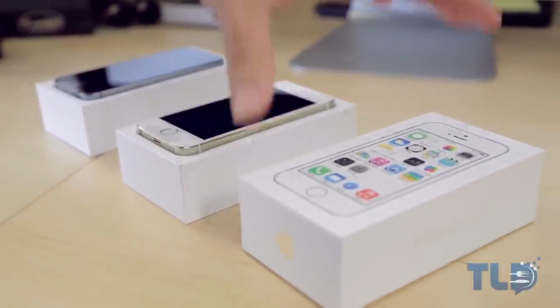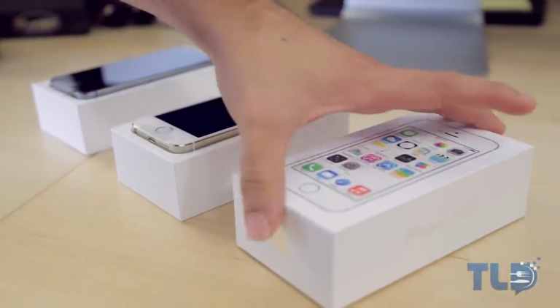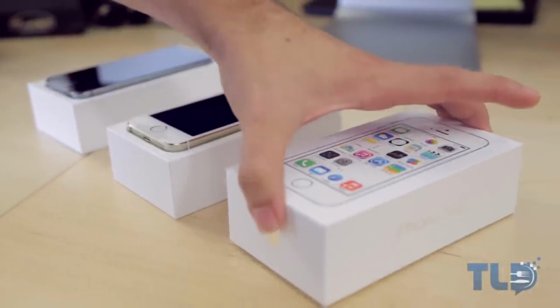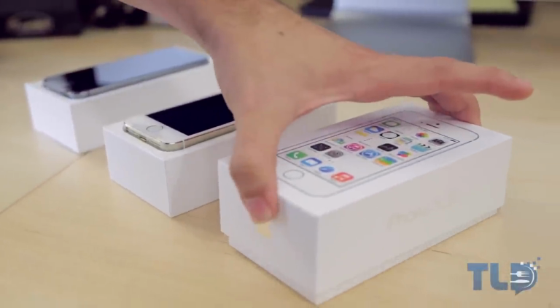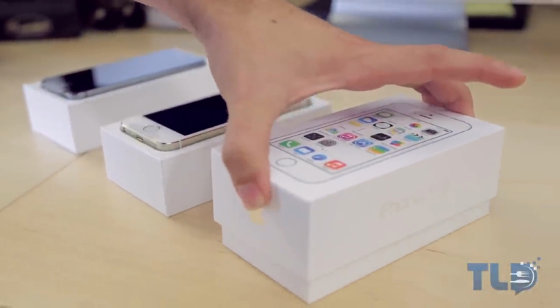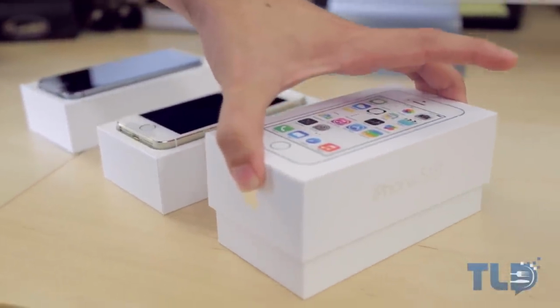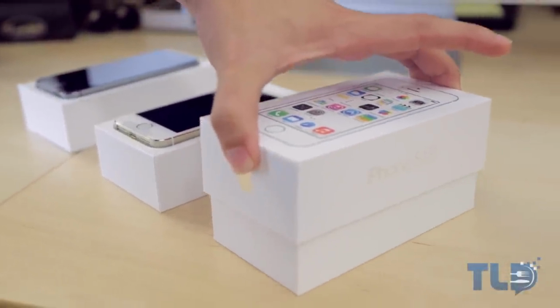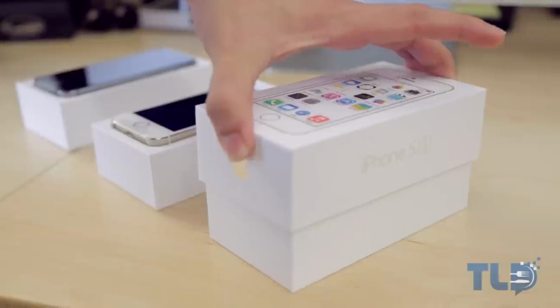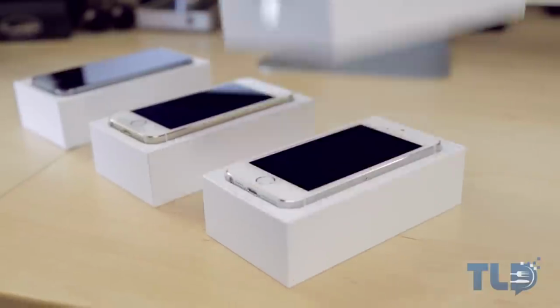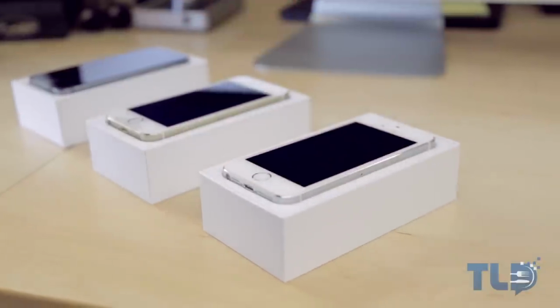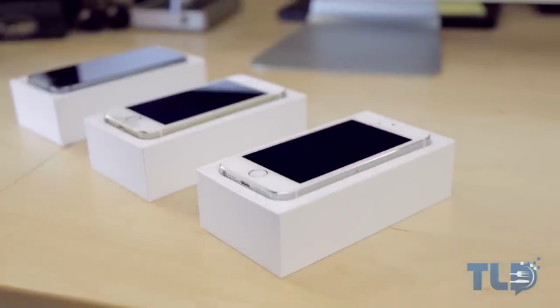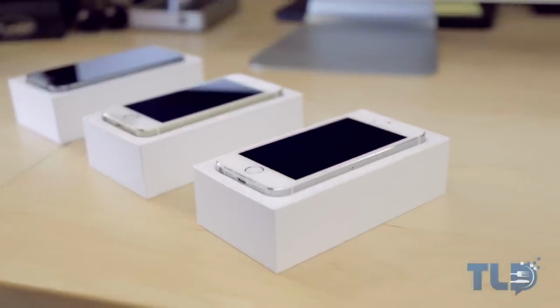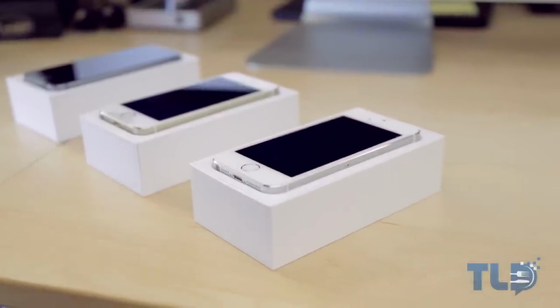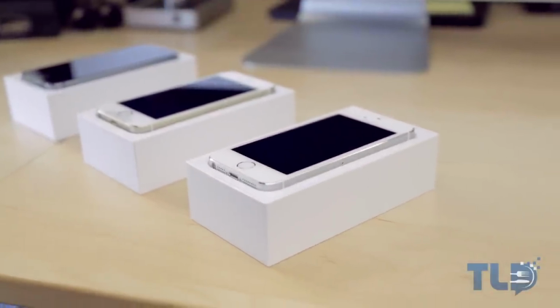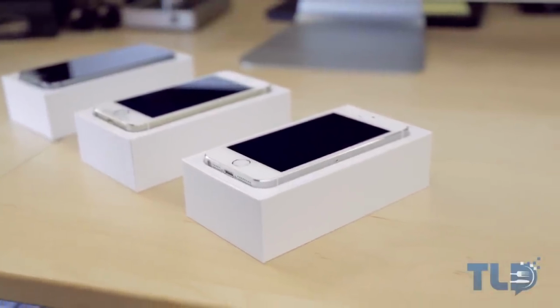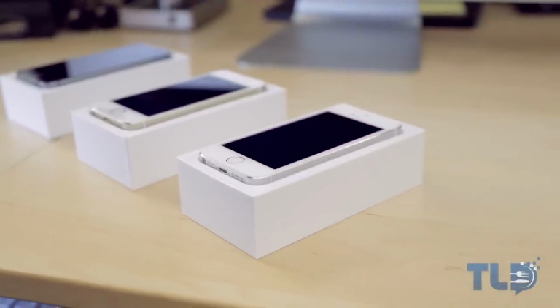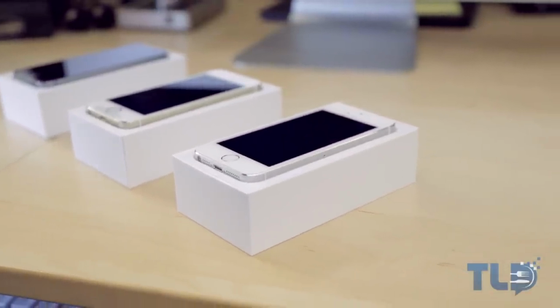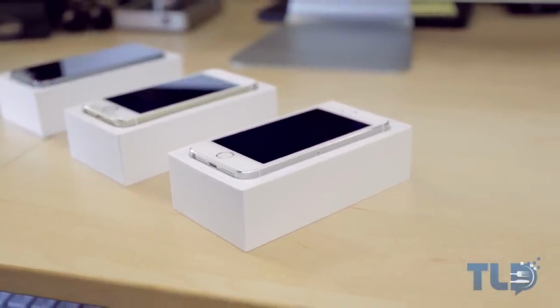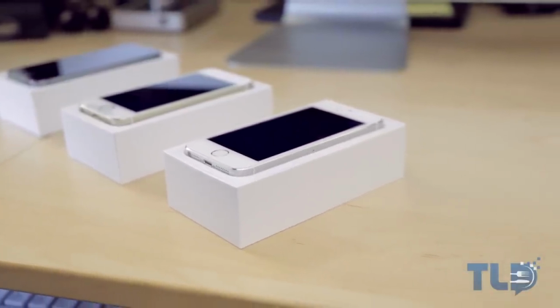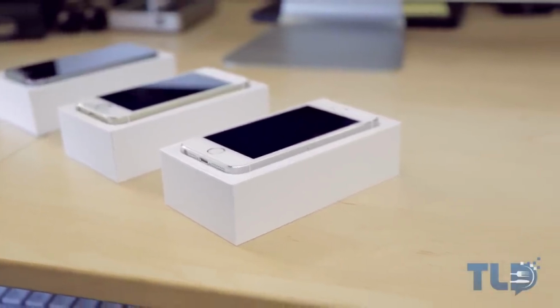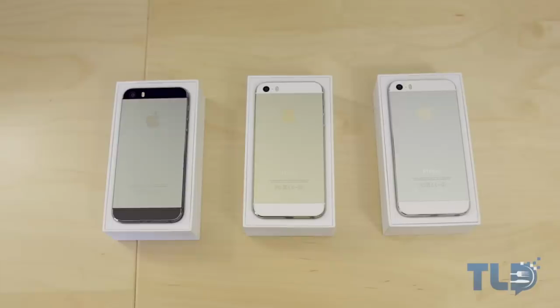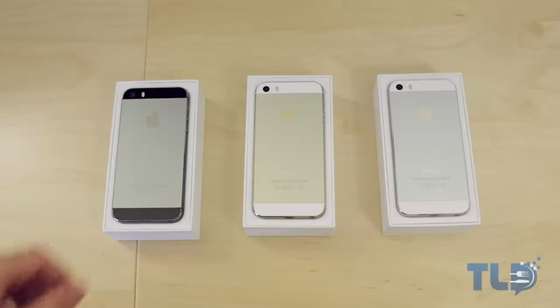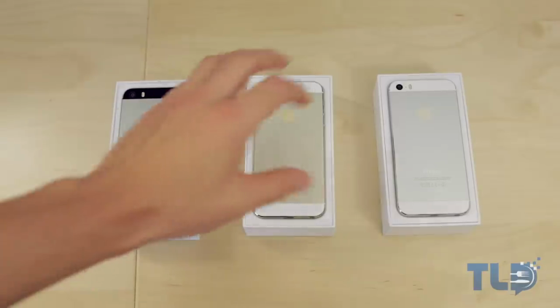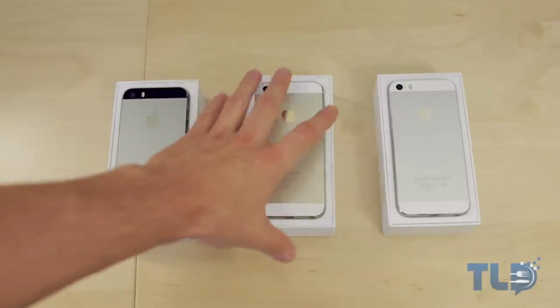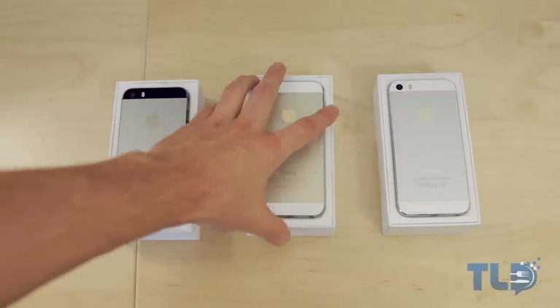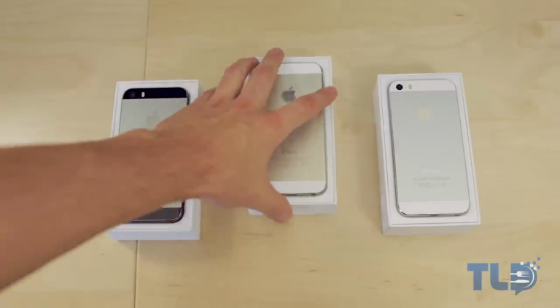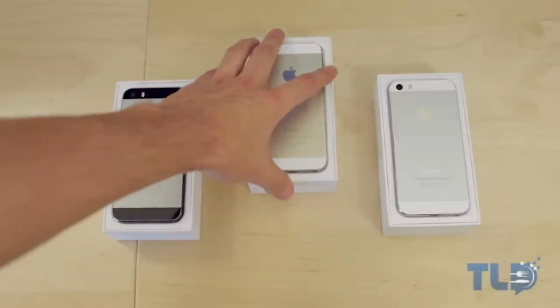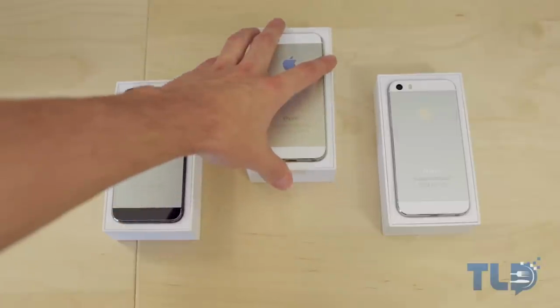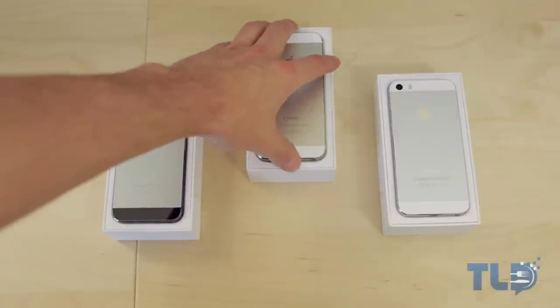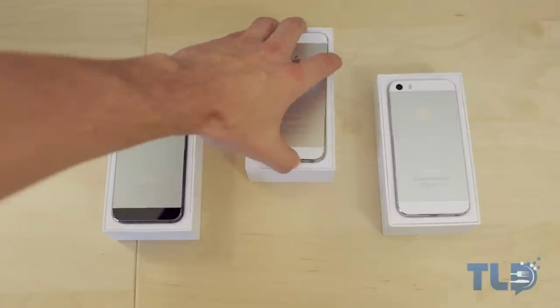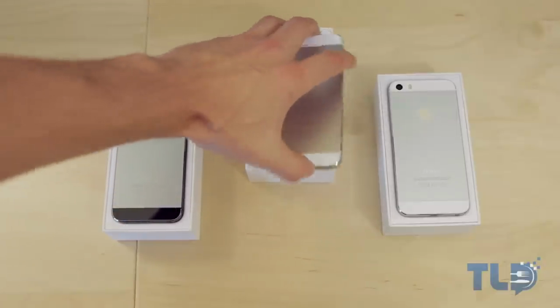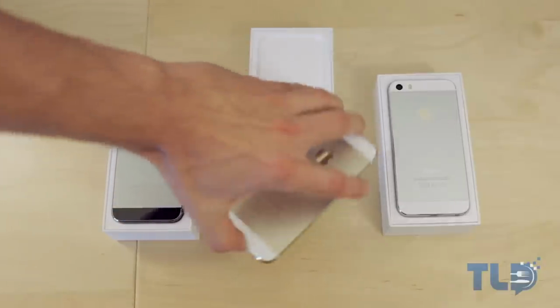The main purpose of this video is to compare the colors and let you know the pros and cons of each. But I also want to talk about what is new on the iPhone 5S and ultimately what are my first impressions after a day of using it.